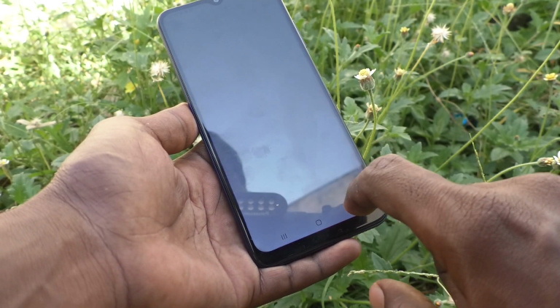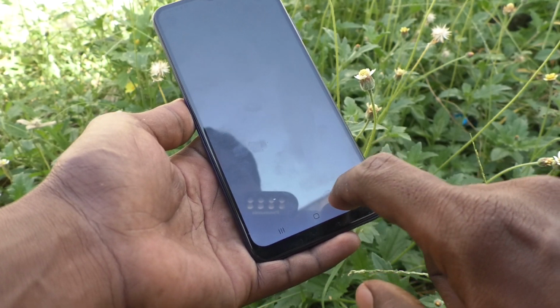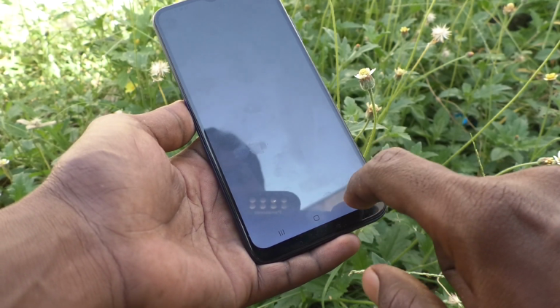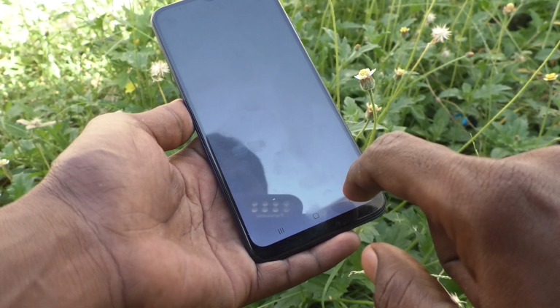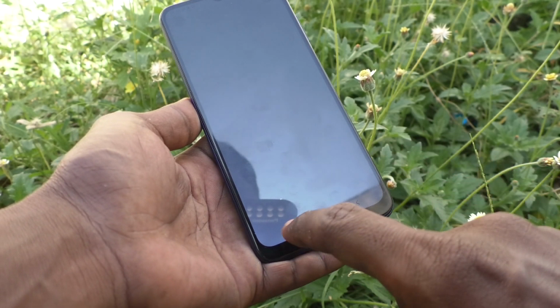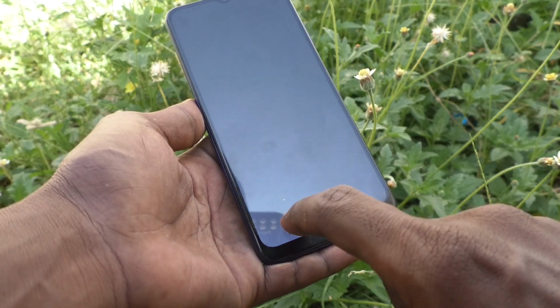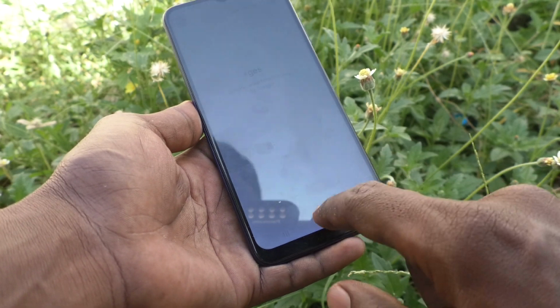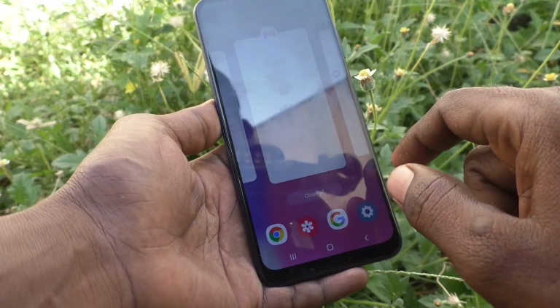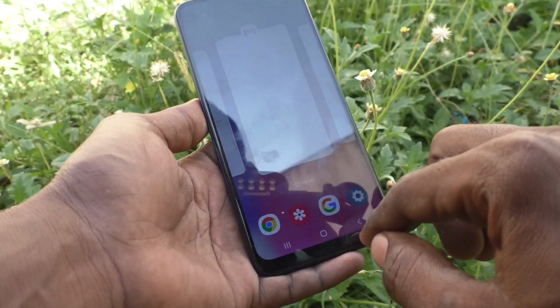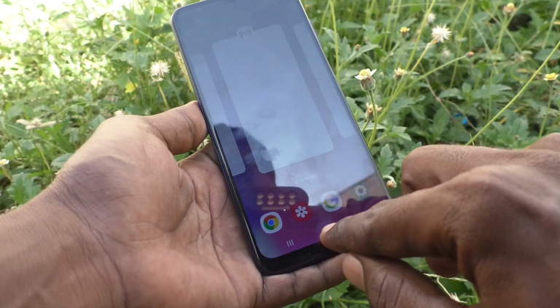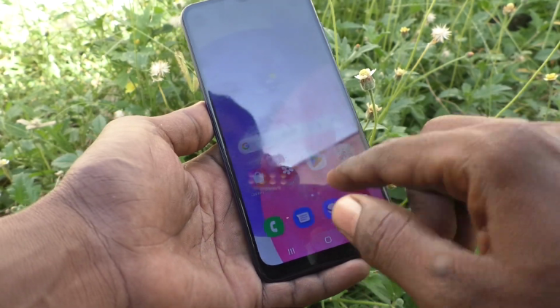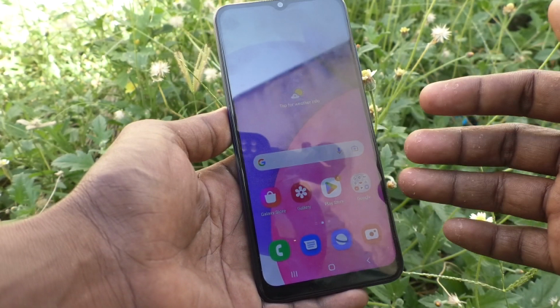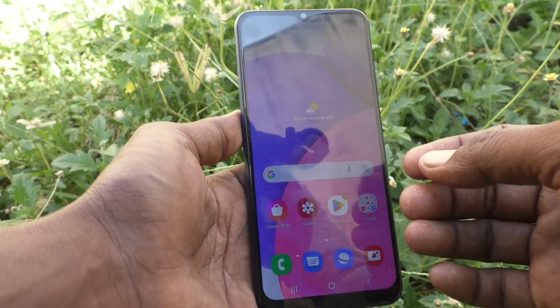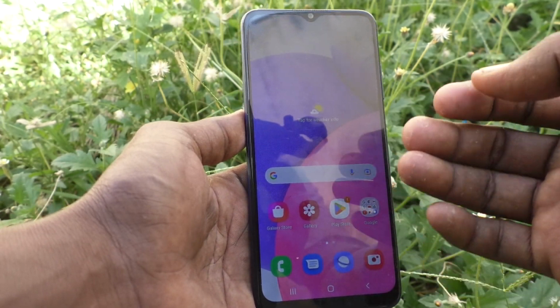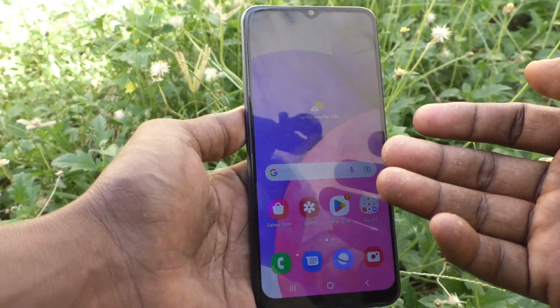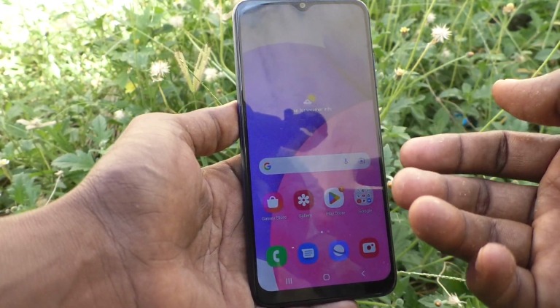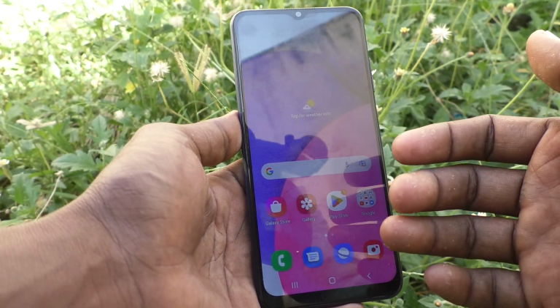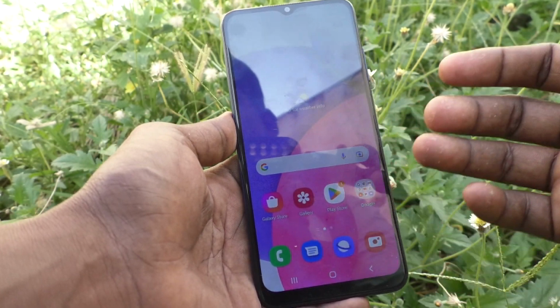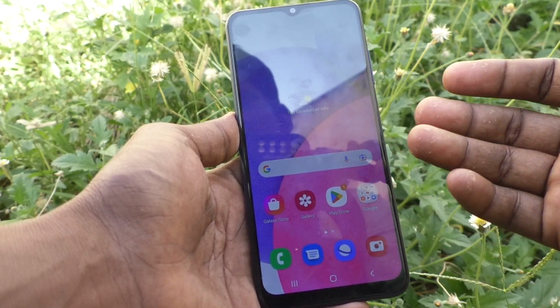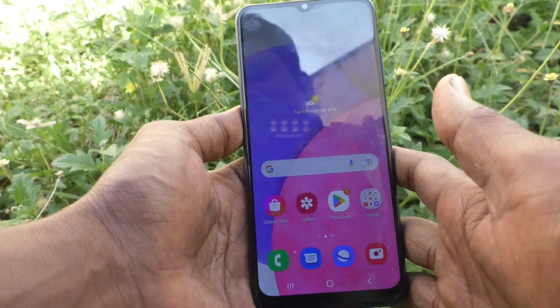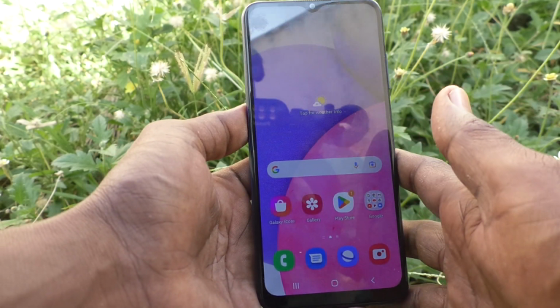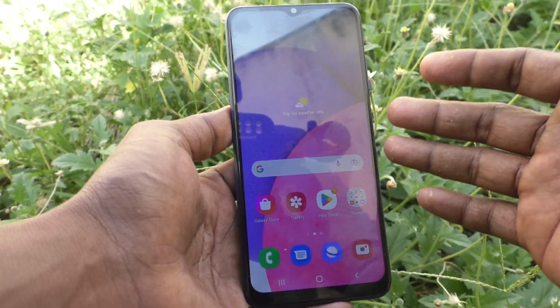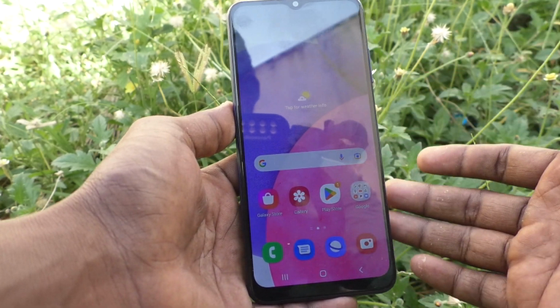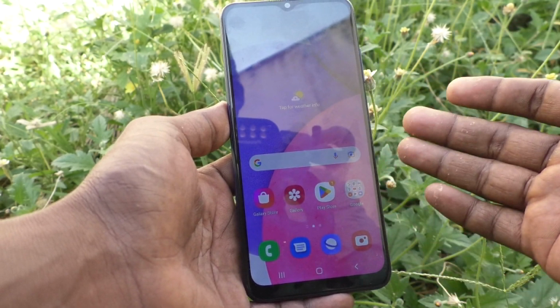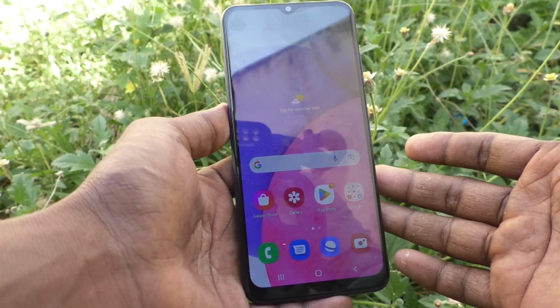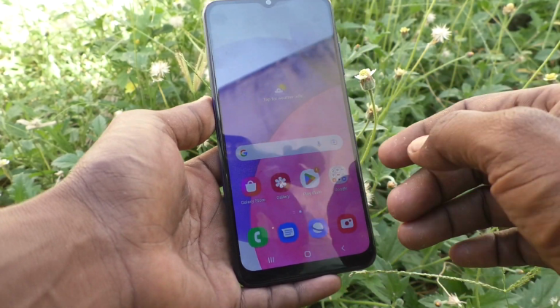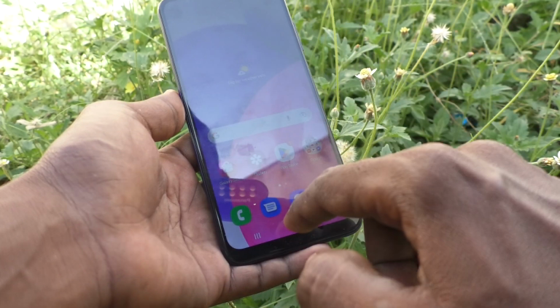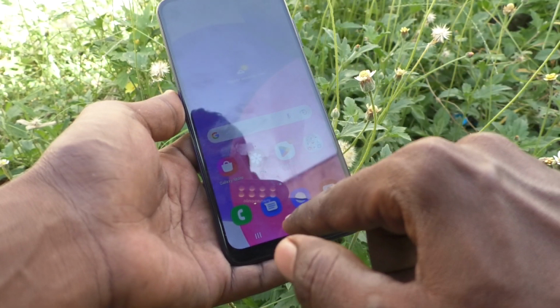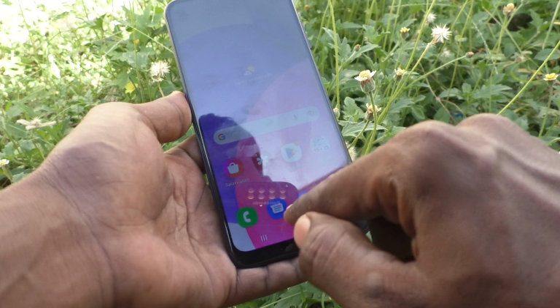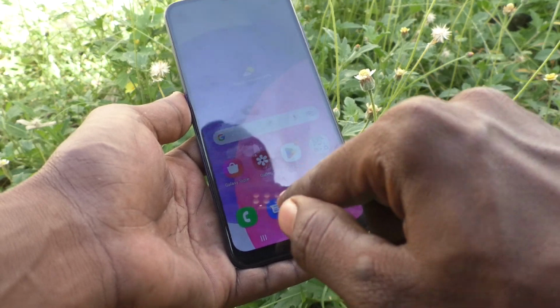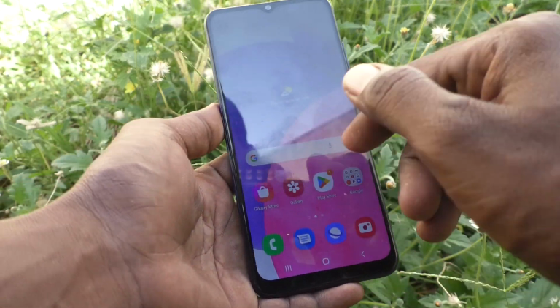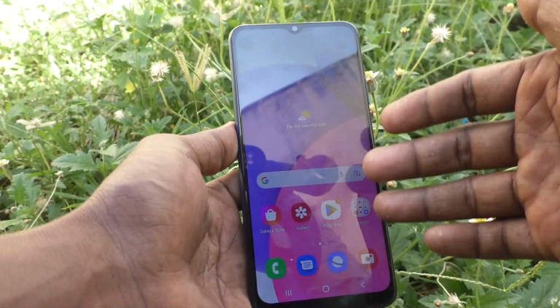When I touch the home button, the back button, and the recent touch button, a small vibration occurs. It irritates me — I'm not comfortable with it. If you are also not comfortable with this touch vibration, you can turn it off.